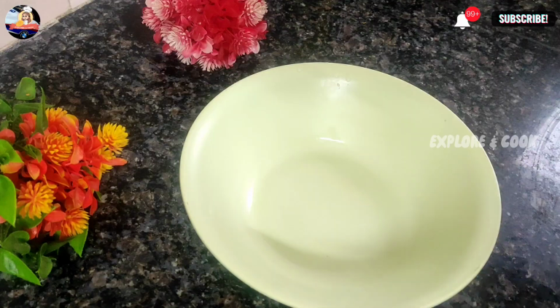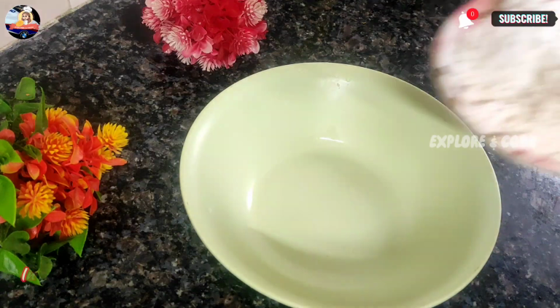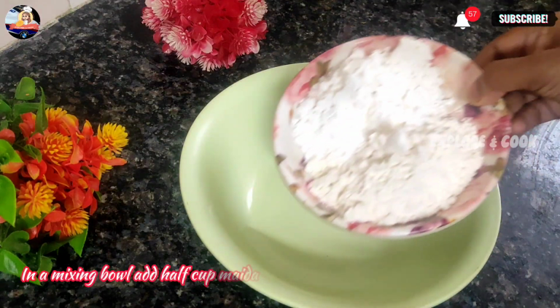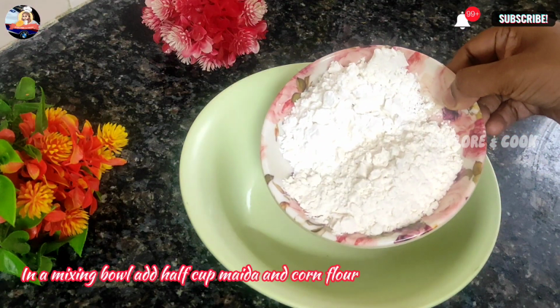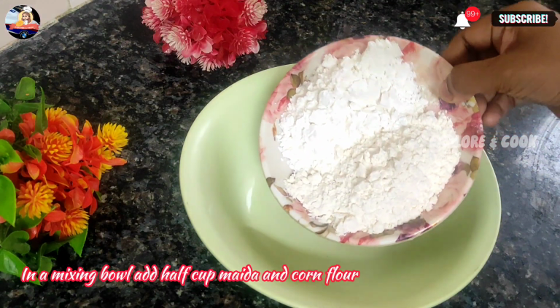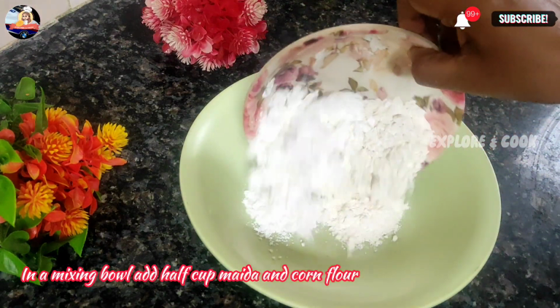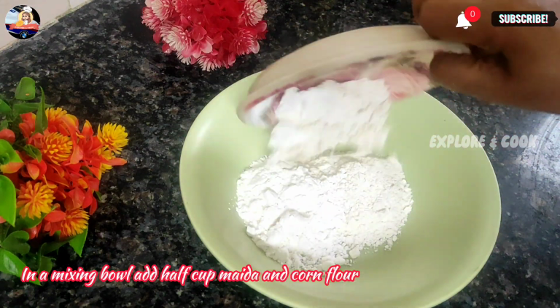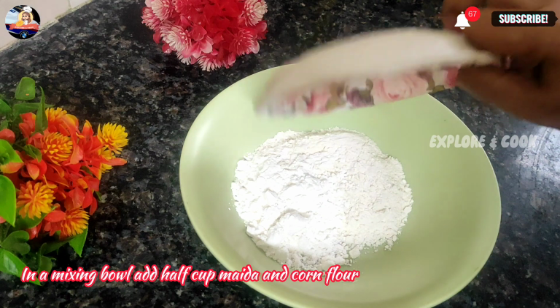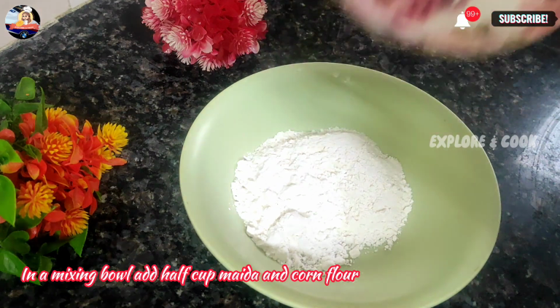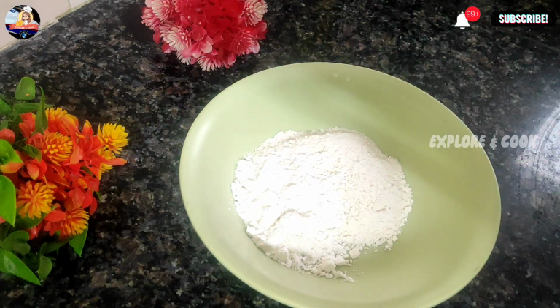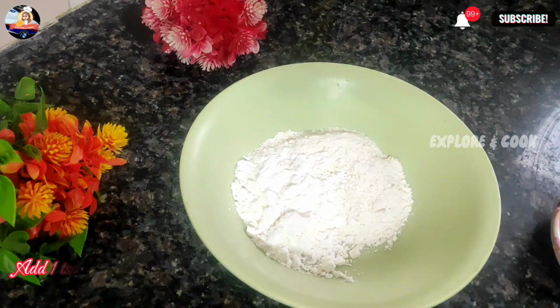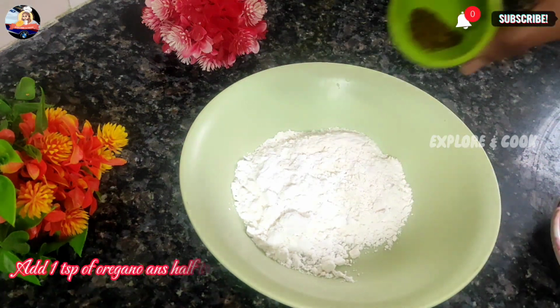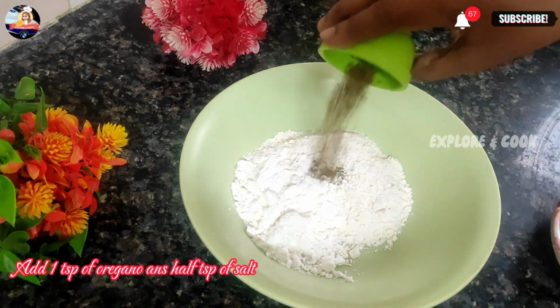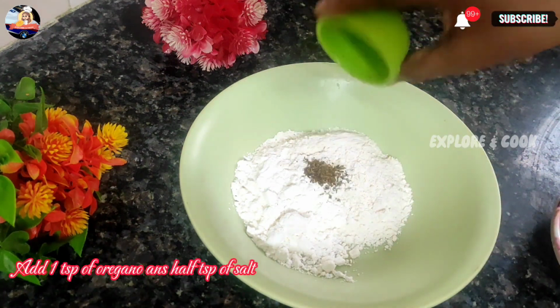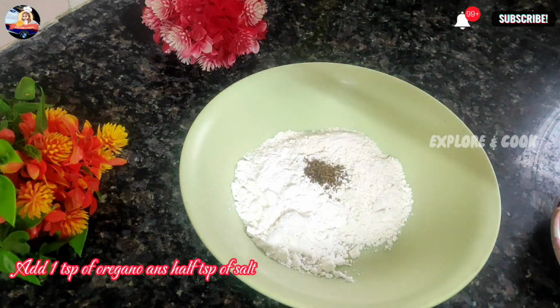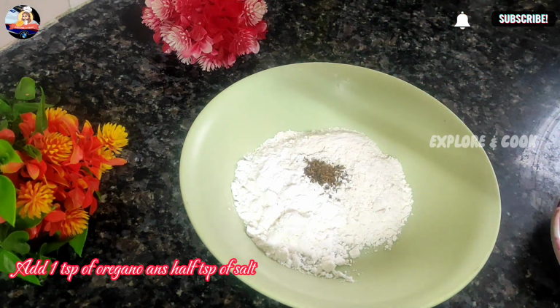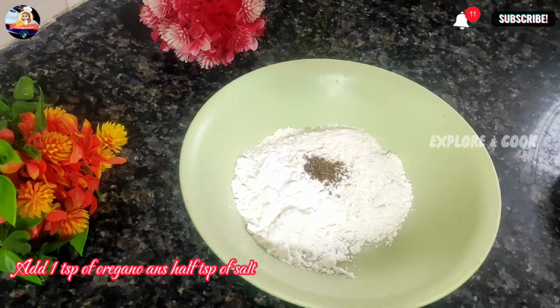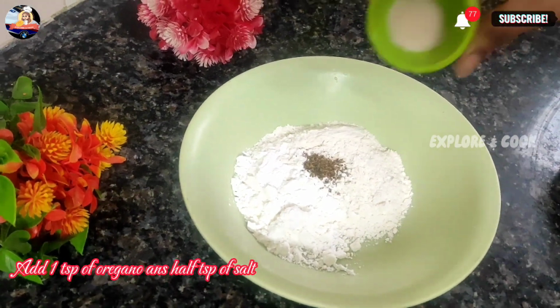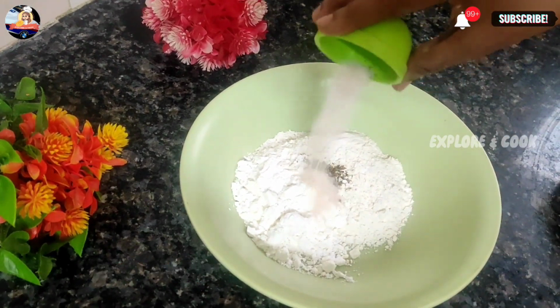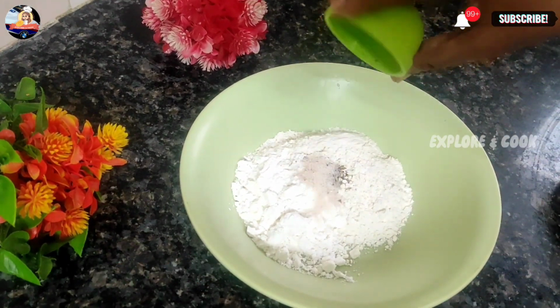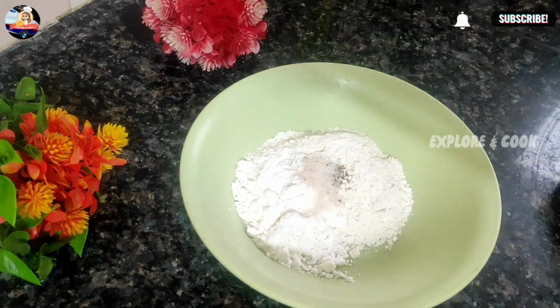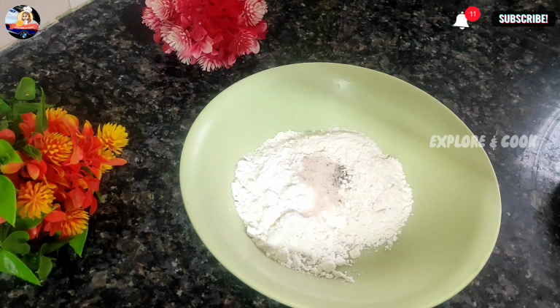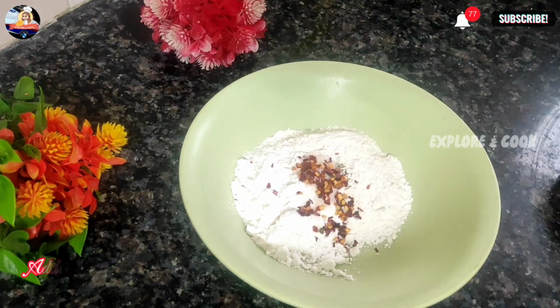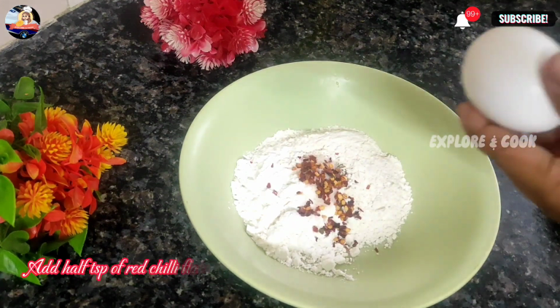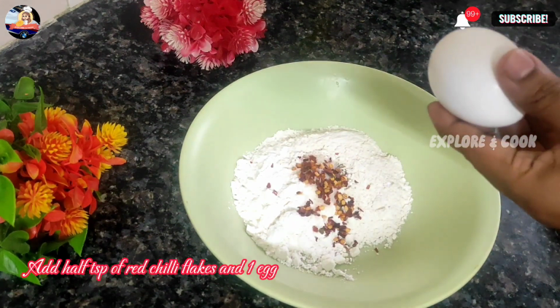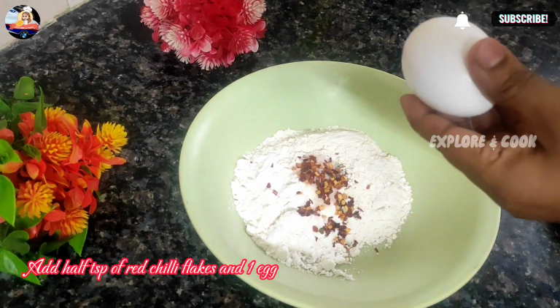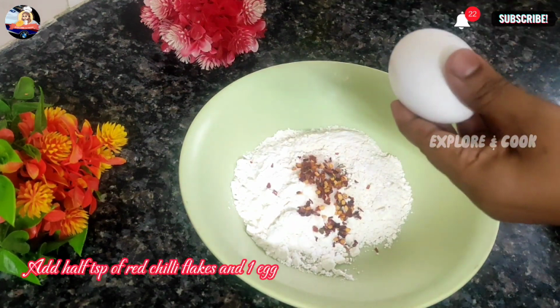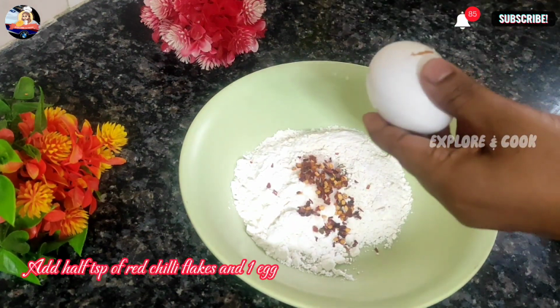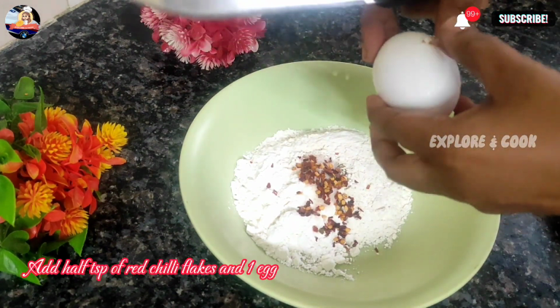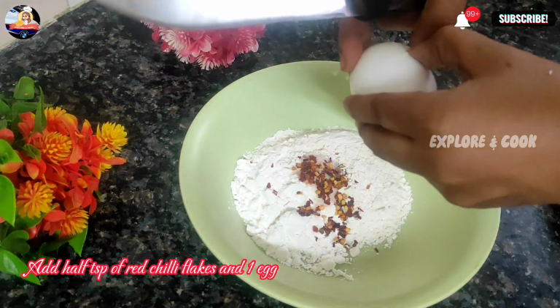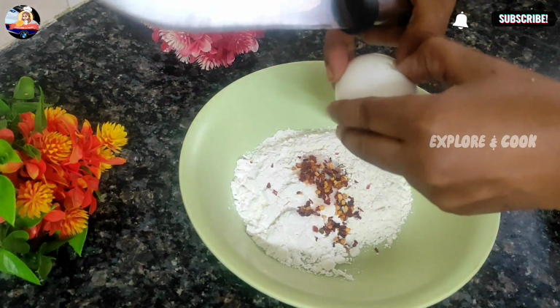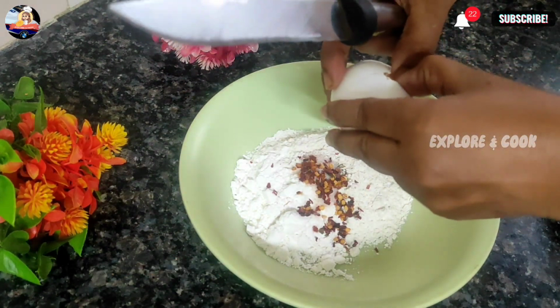In a mixing bowl add half a cup of maida and cornflour. Add 1 tsp of oregano, half a tsp of salt, half a tsp of red chili flakes, and 1 egg.